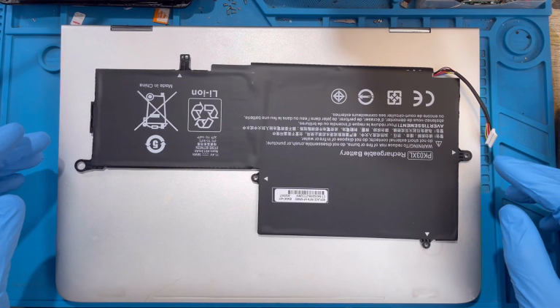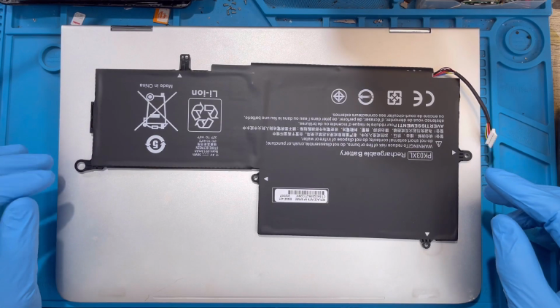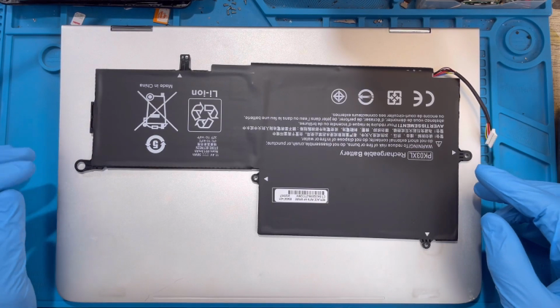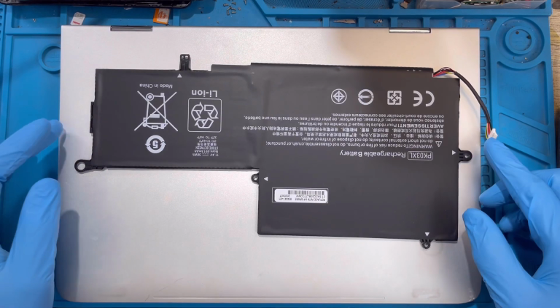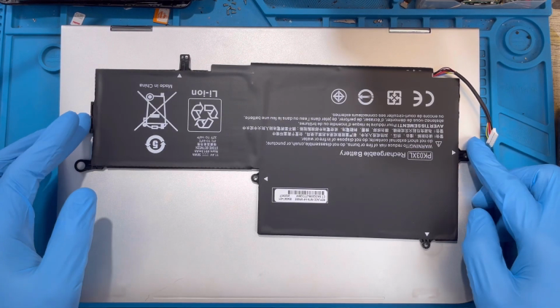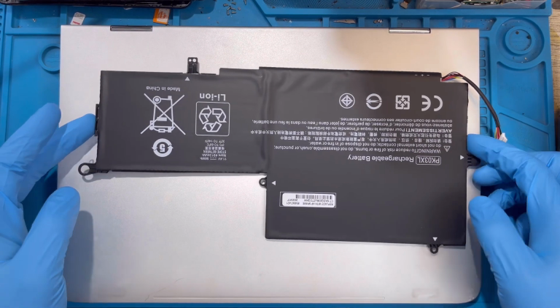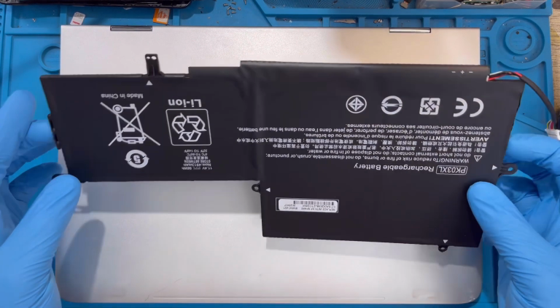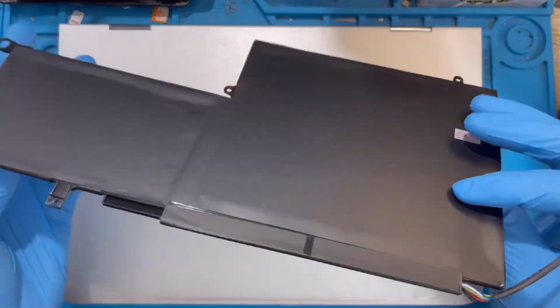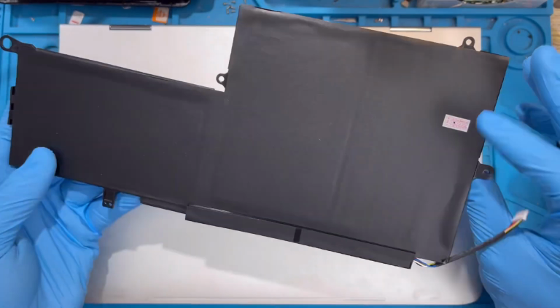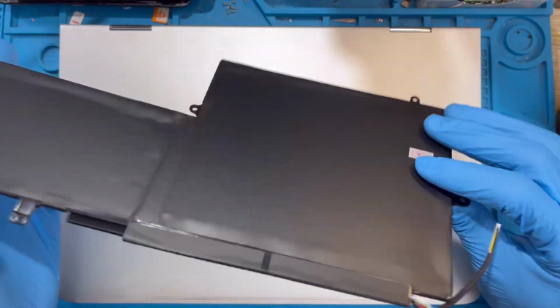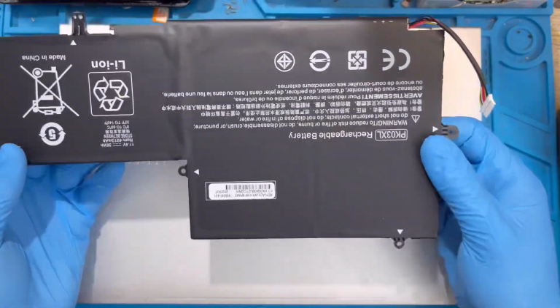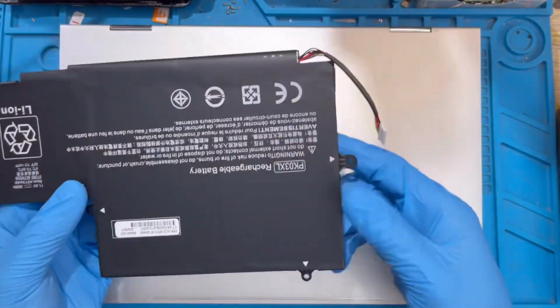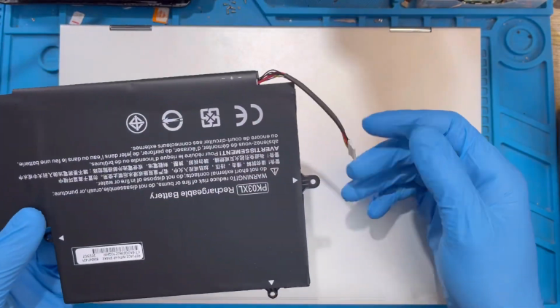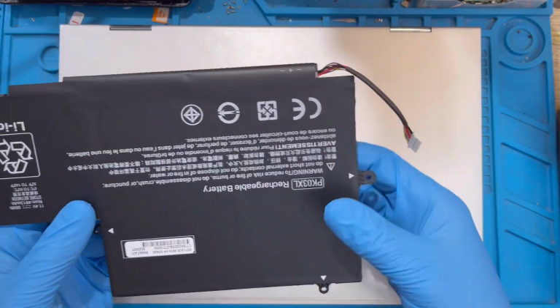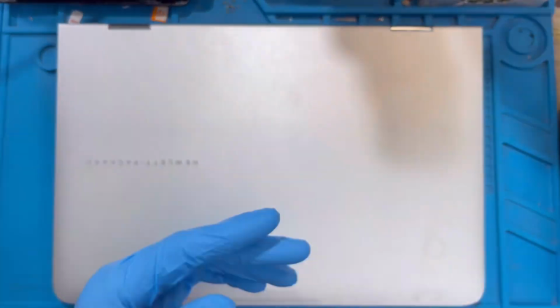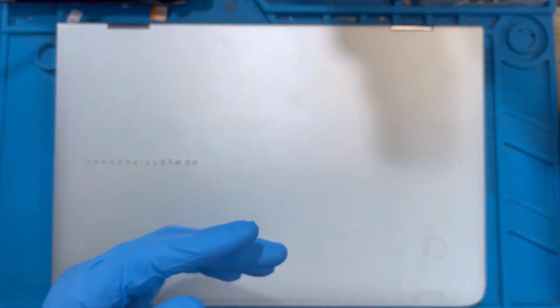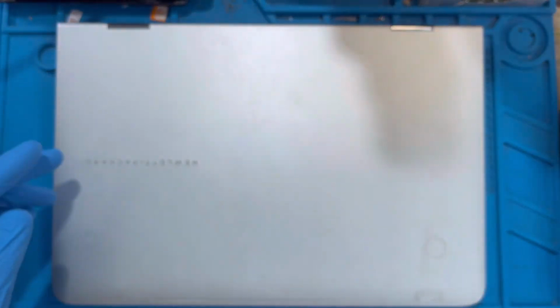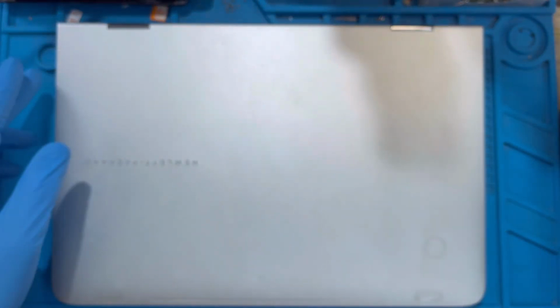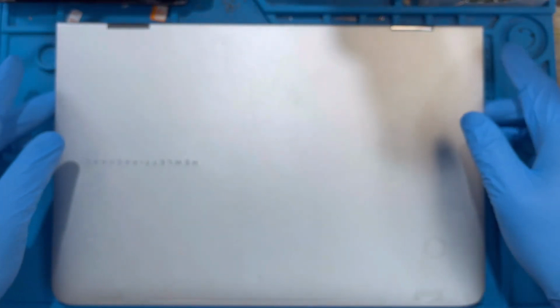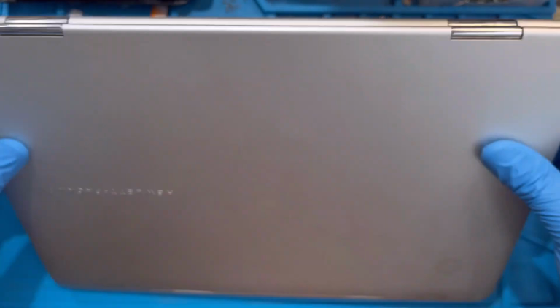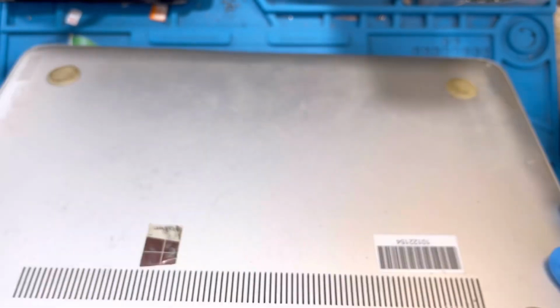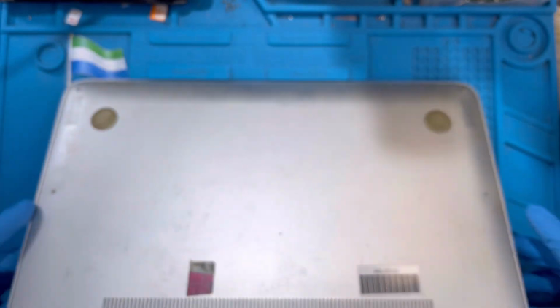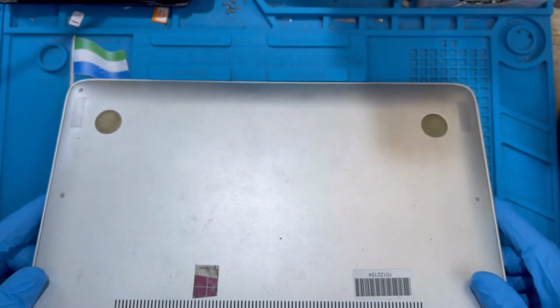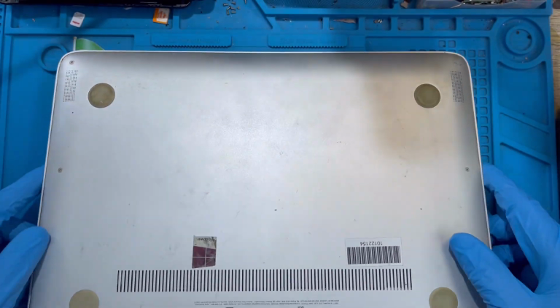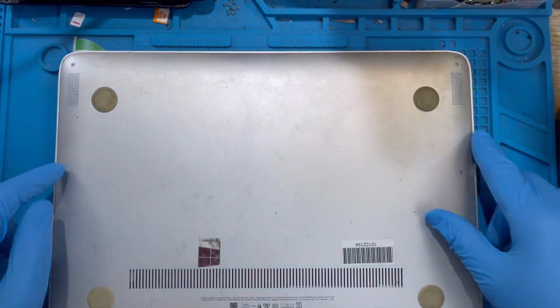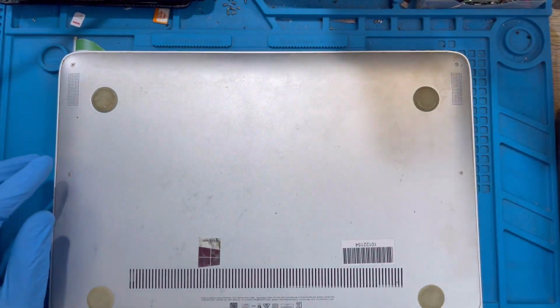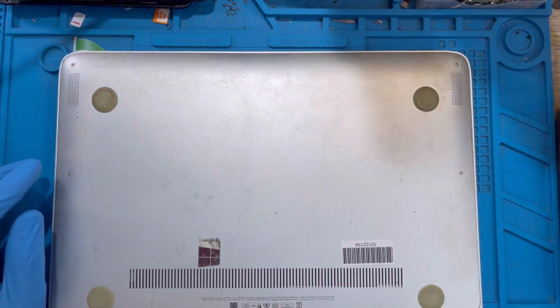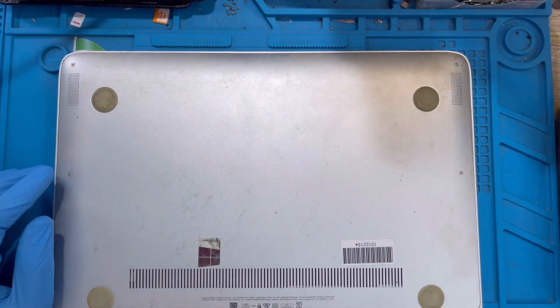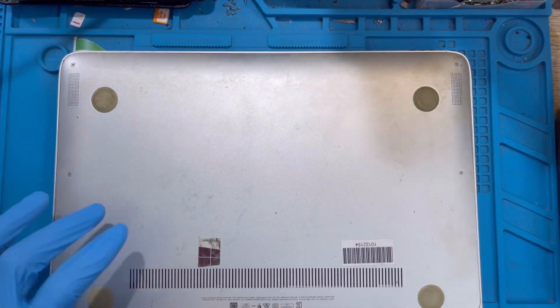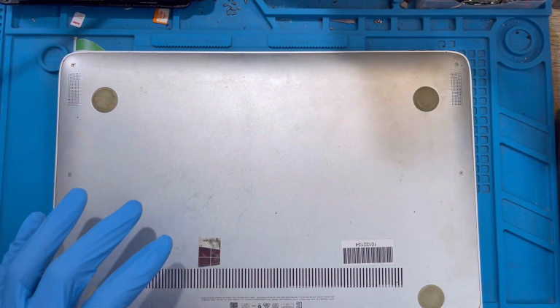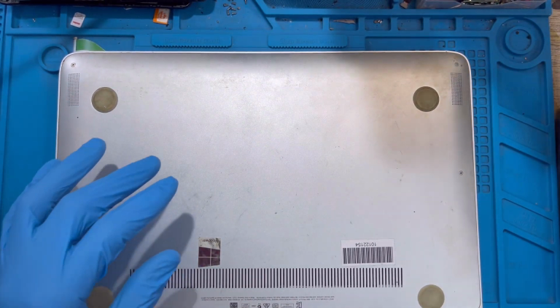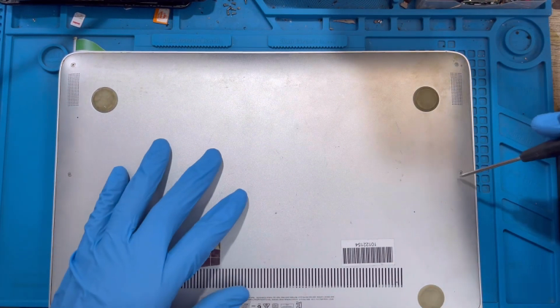Okay, this is a laptop - I'm going to replace the battery. The first thing you have to do is take out the screws at the back of the laptop. Make sure you take out all the screws - there are so many screws.